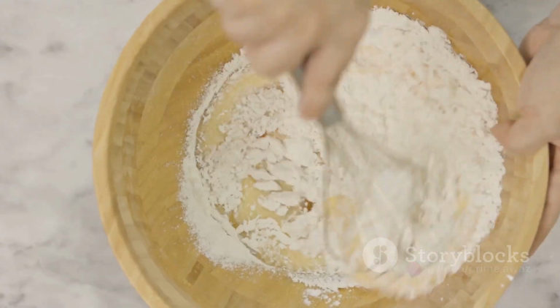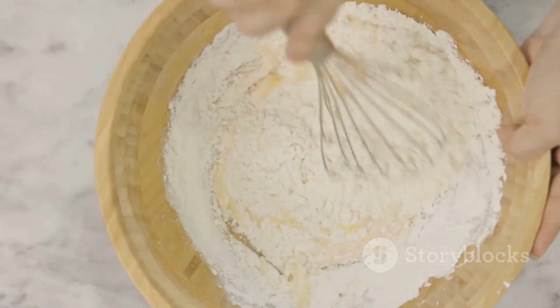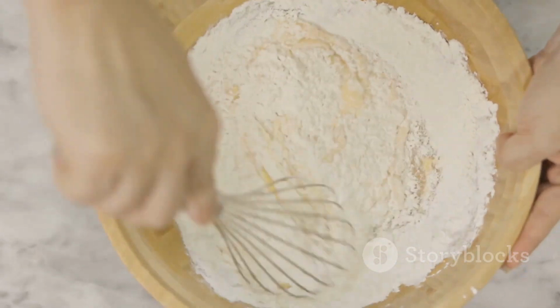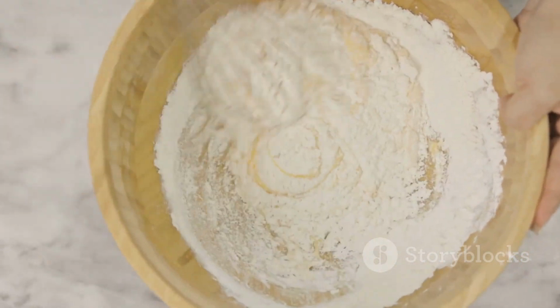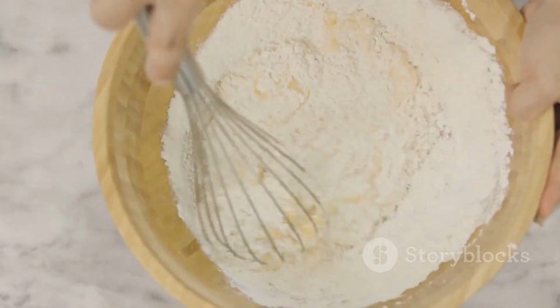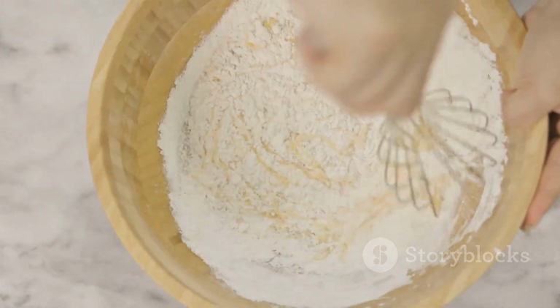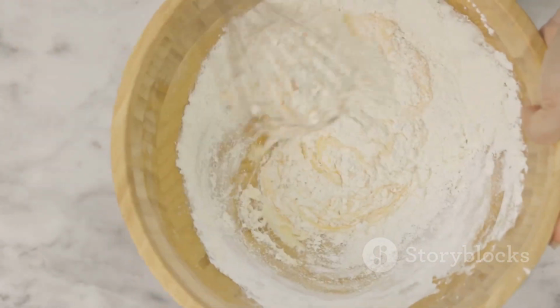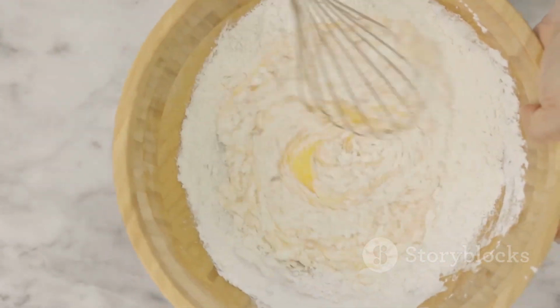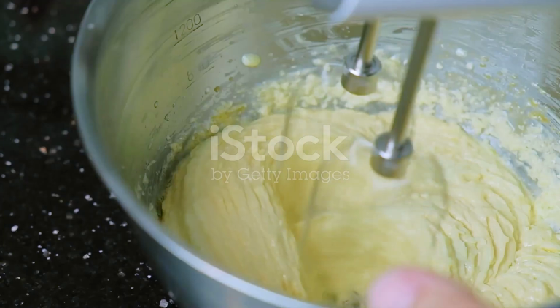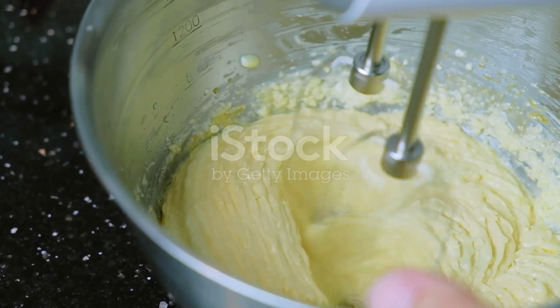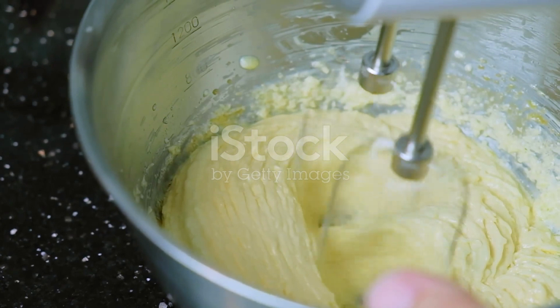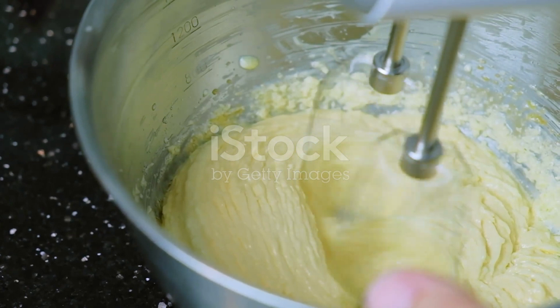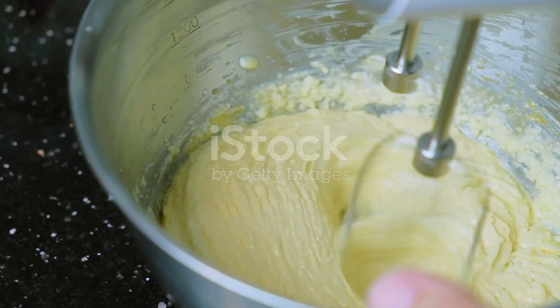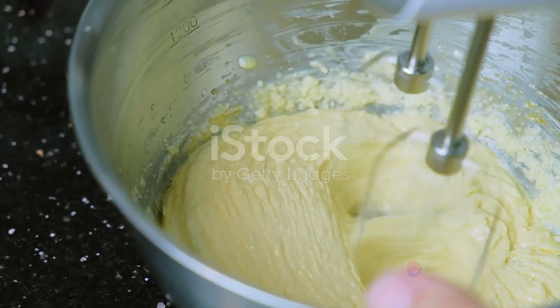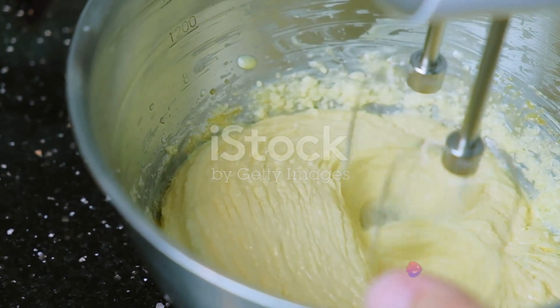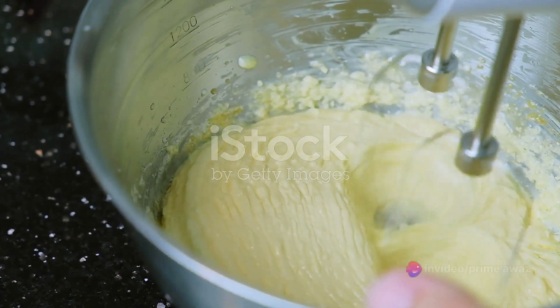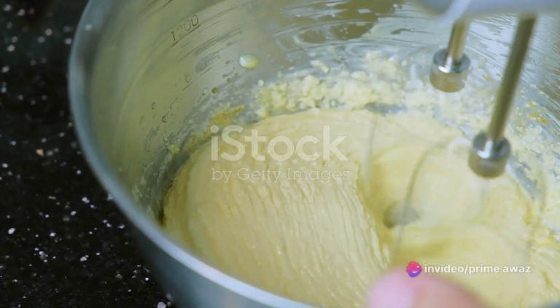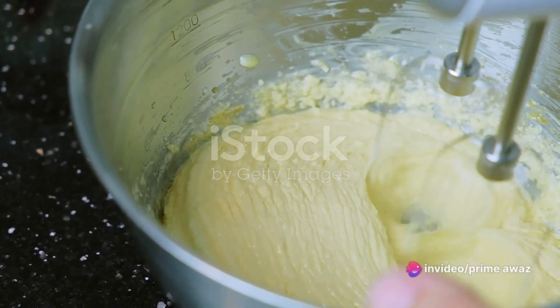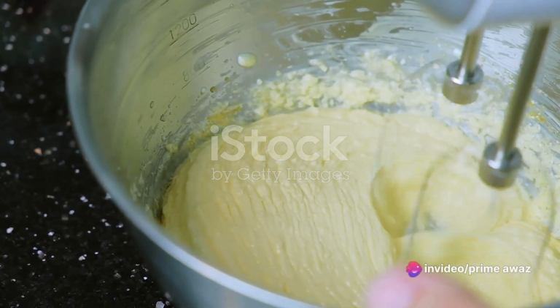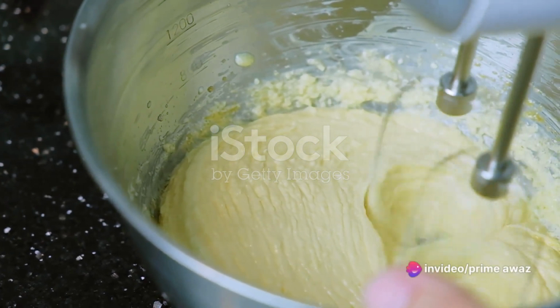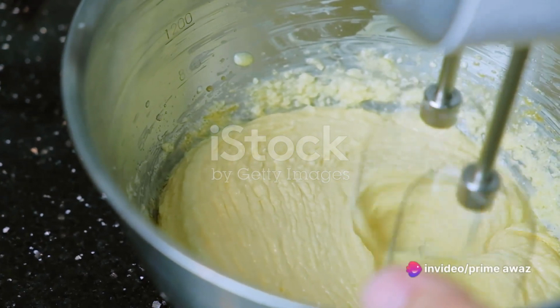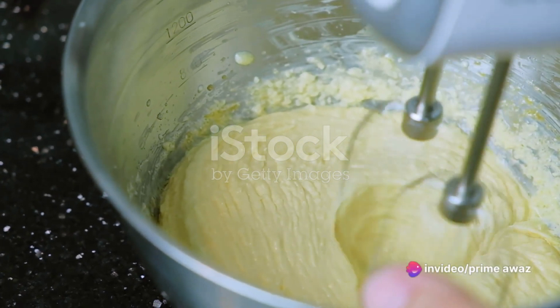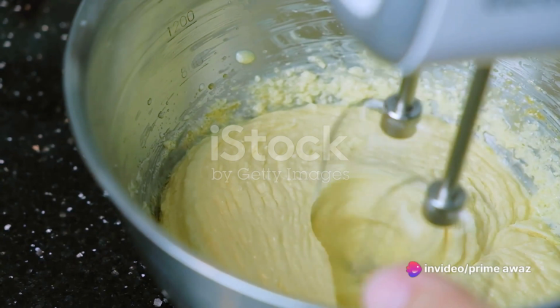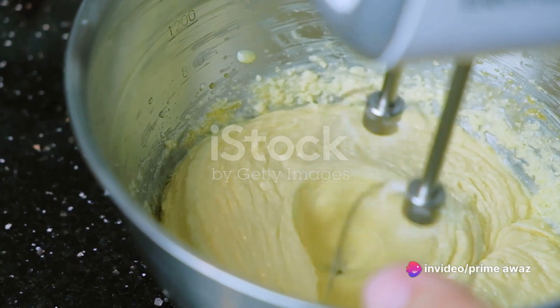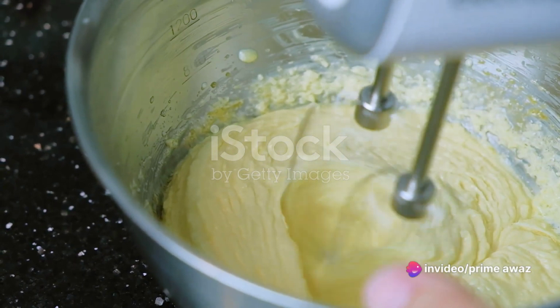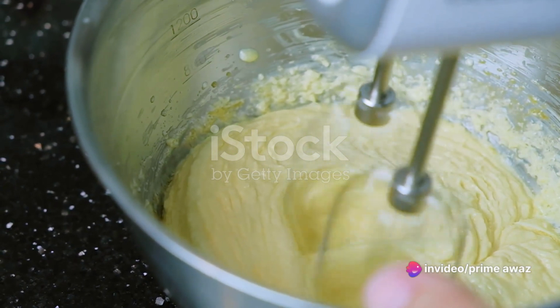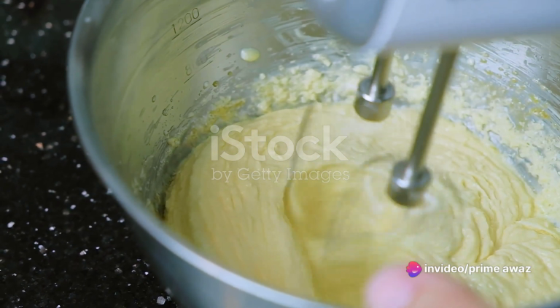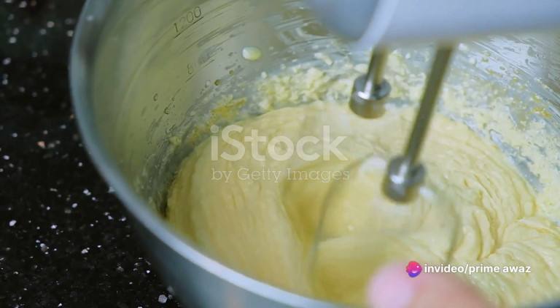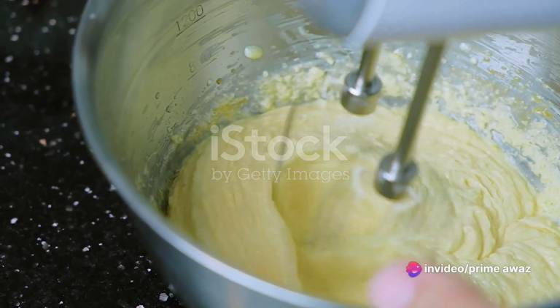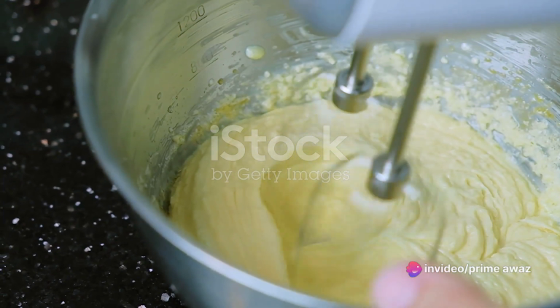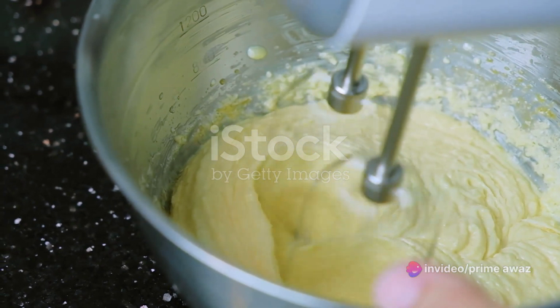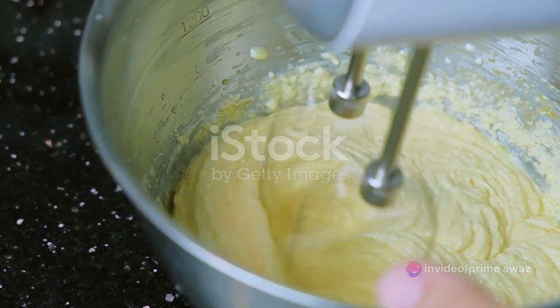Its unique ingredients play a significant role in achieving this texture. The main component is egg whites, whipped into a frothy meringue, then combined with flour and sugar to create a batter that rises to cloud-like heights in the oven.